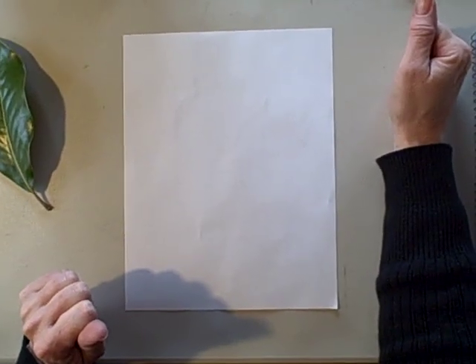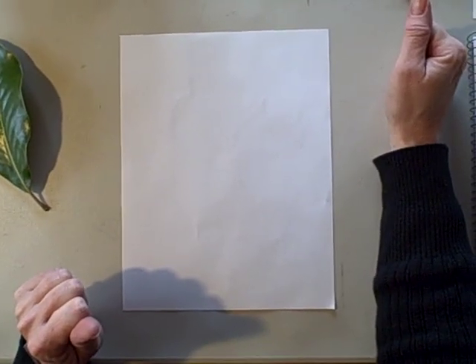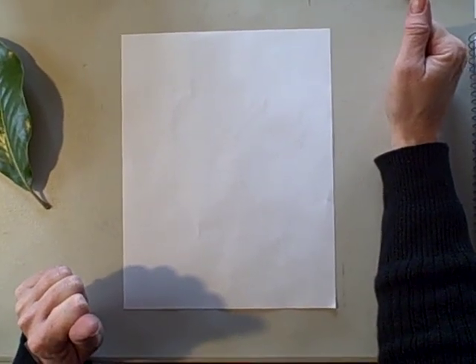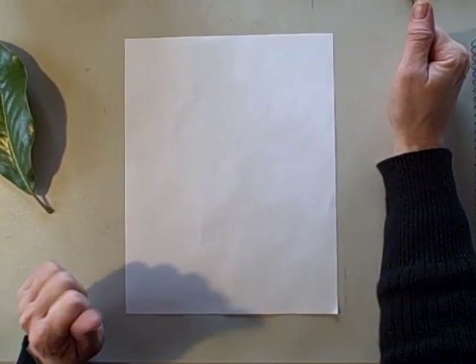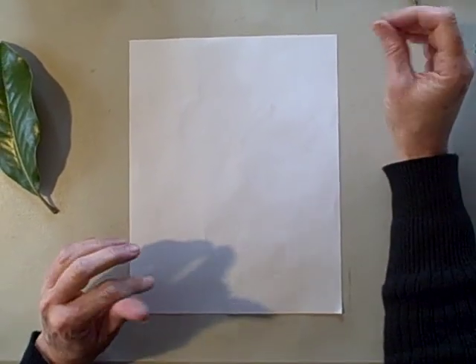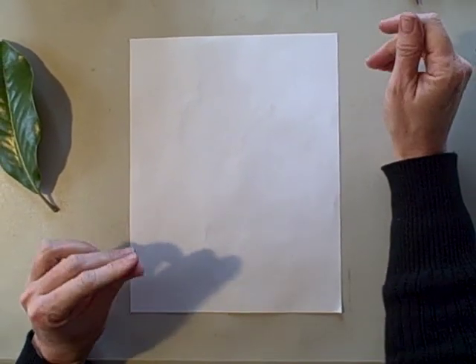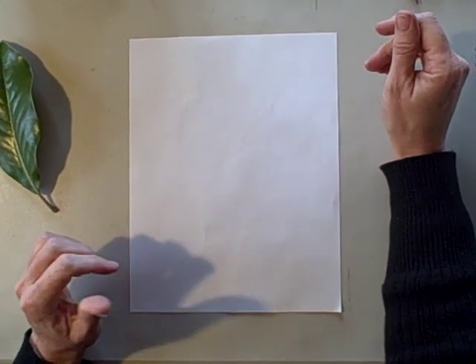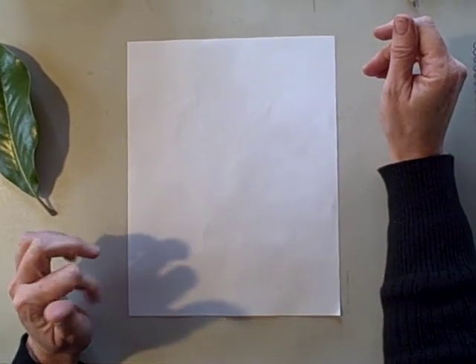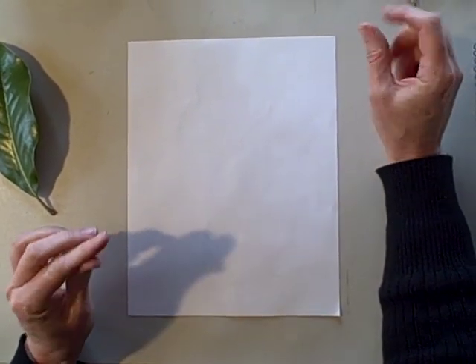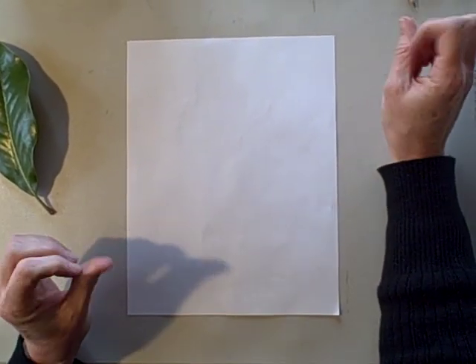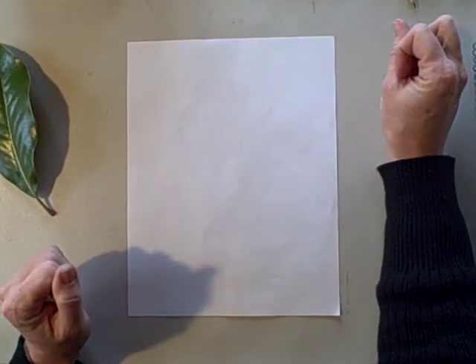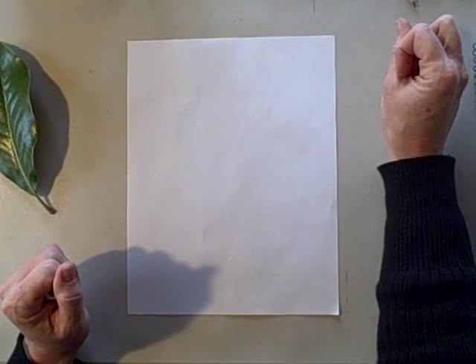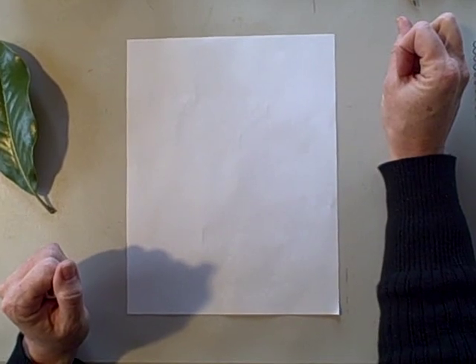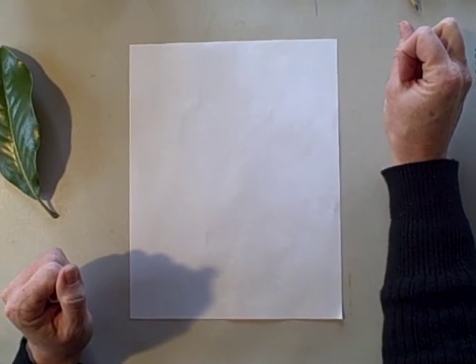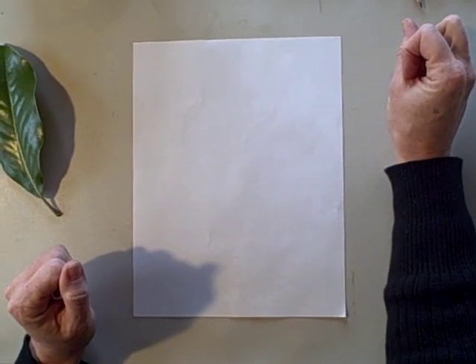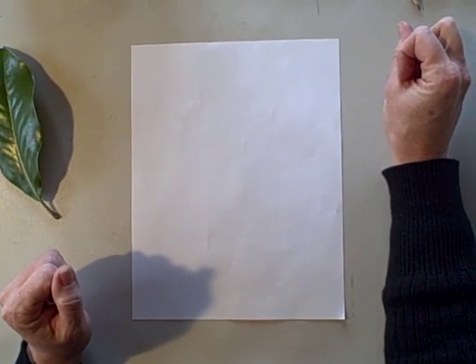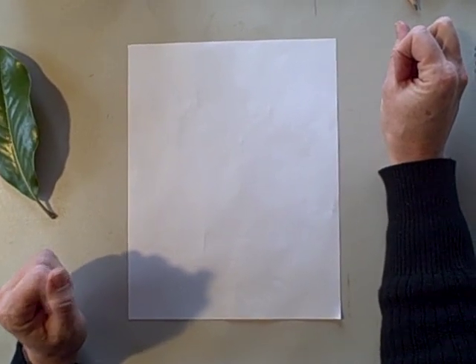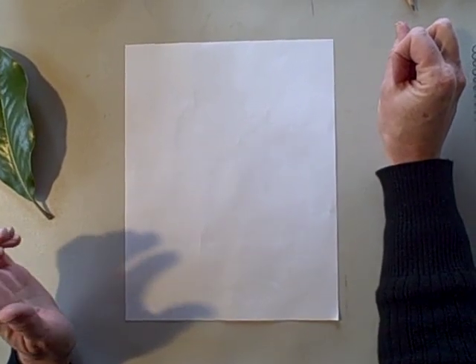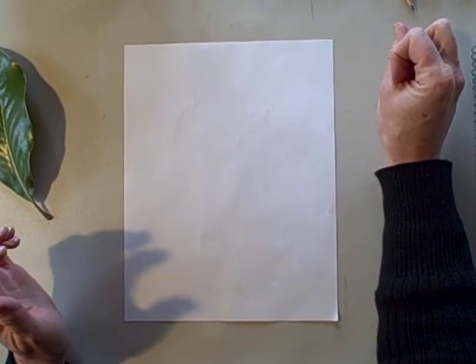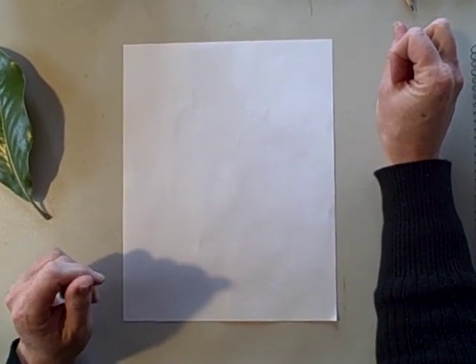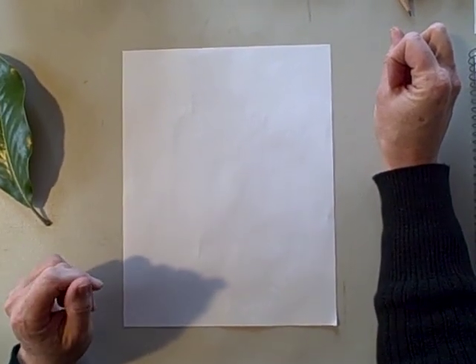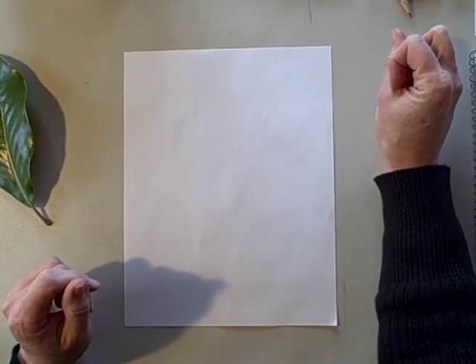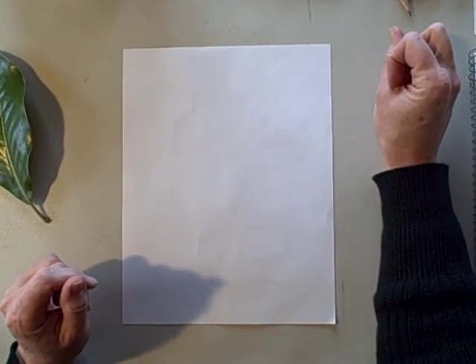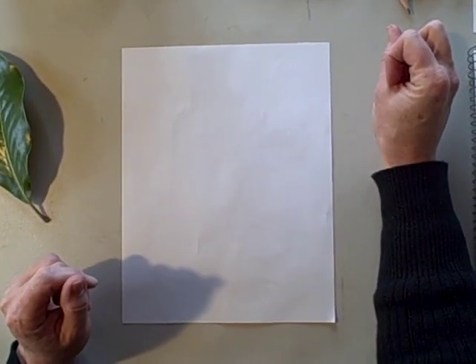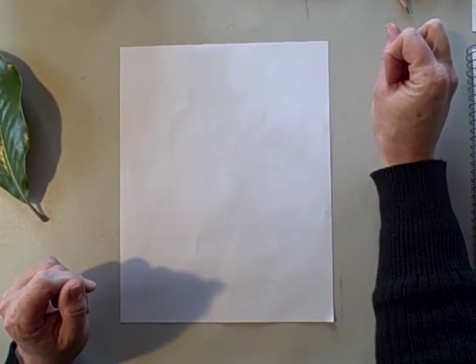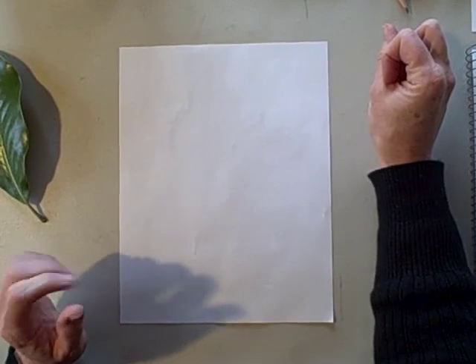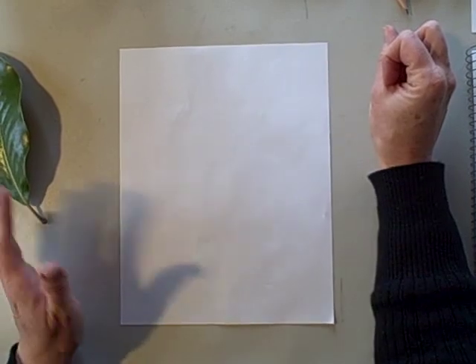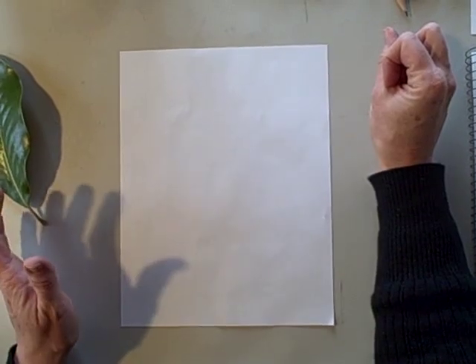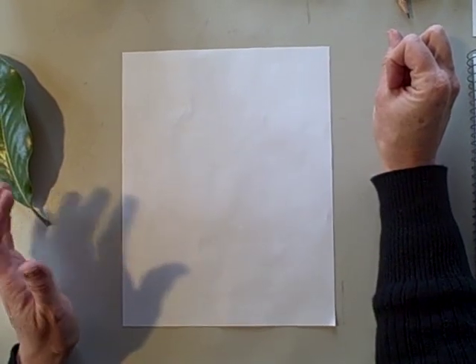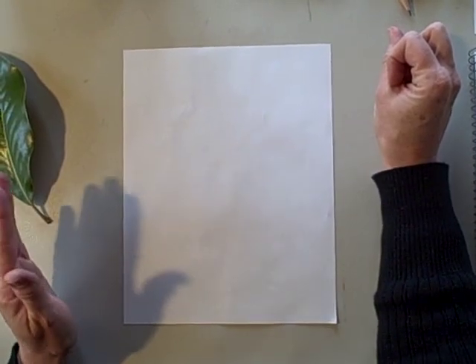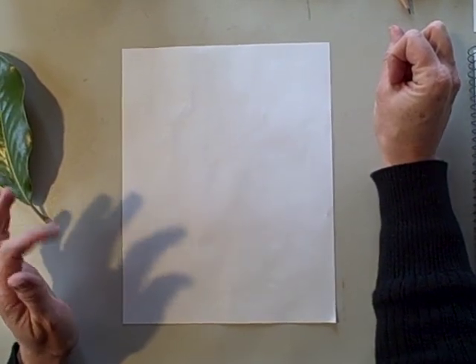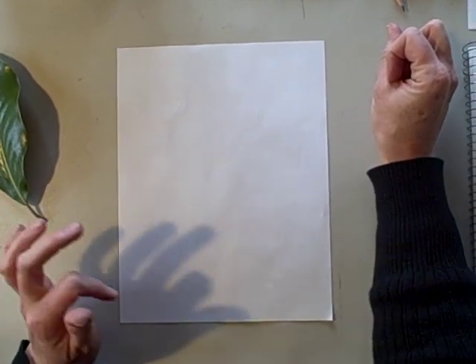This week's Green Hour Challenge includes a suggestion for making leaf rubbings as a means of collecting leaves. This is very simply done with things that you have at home.